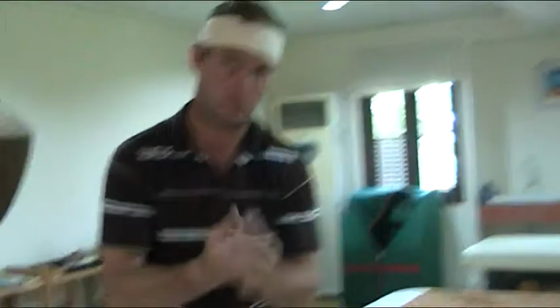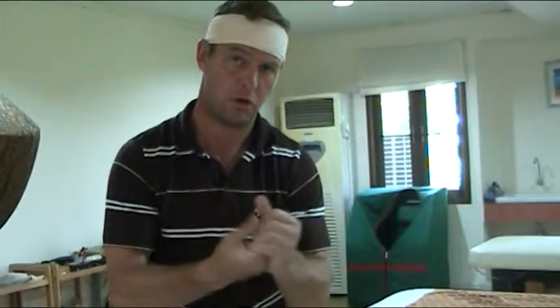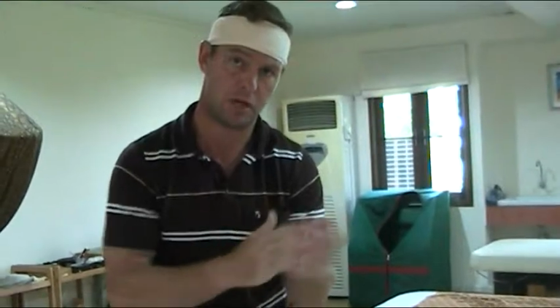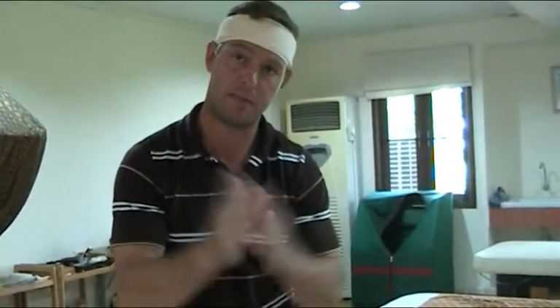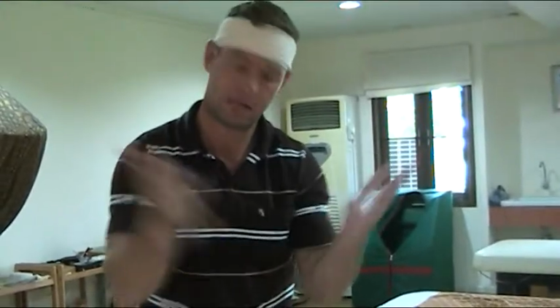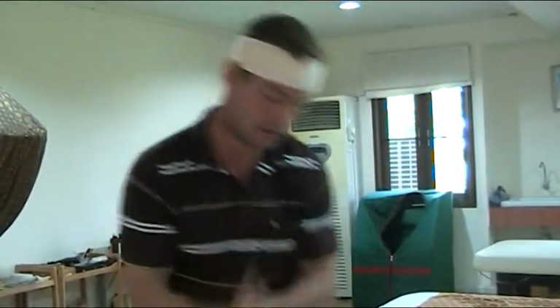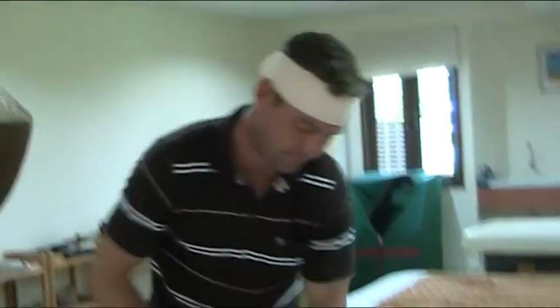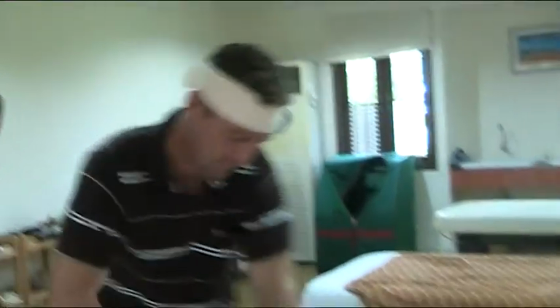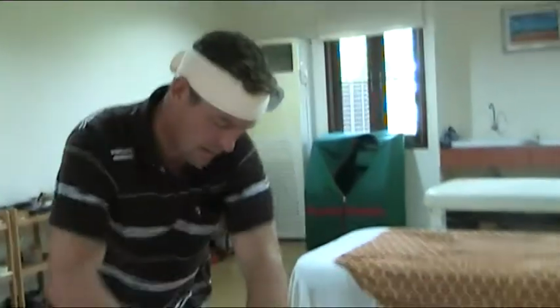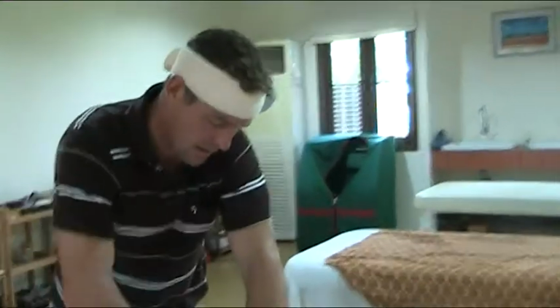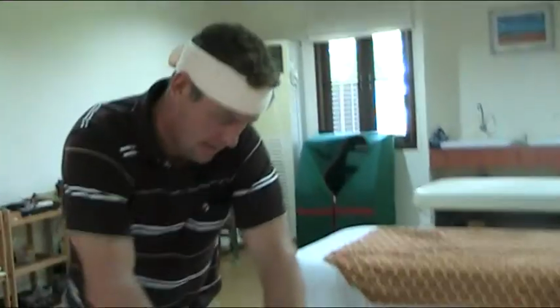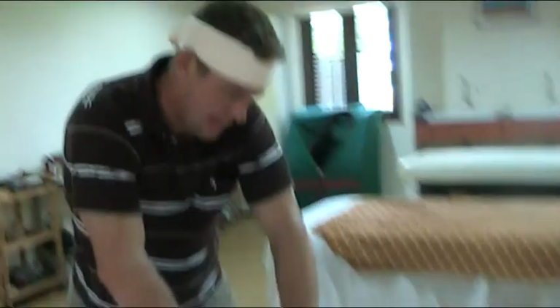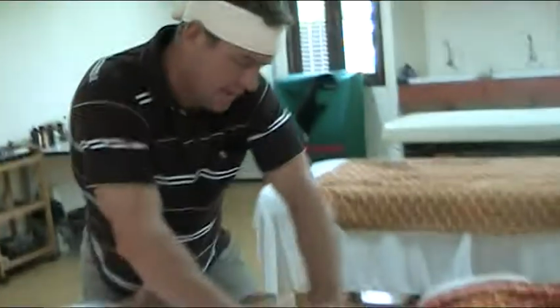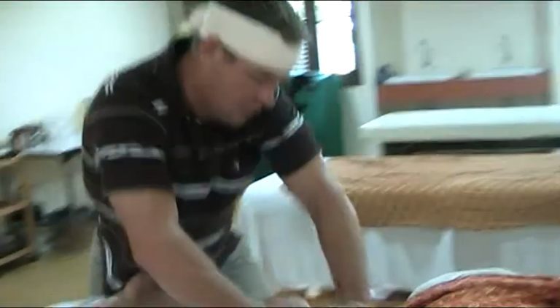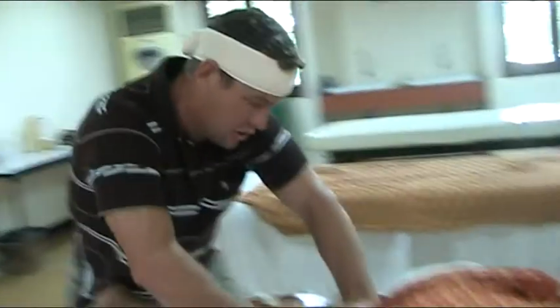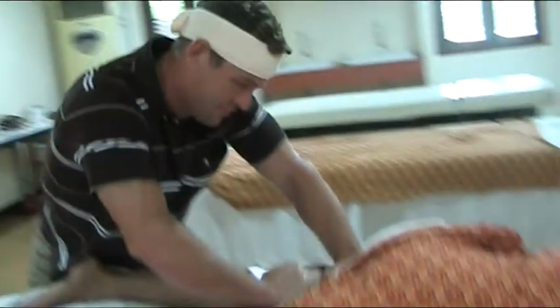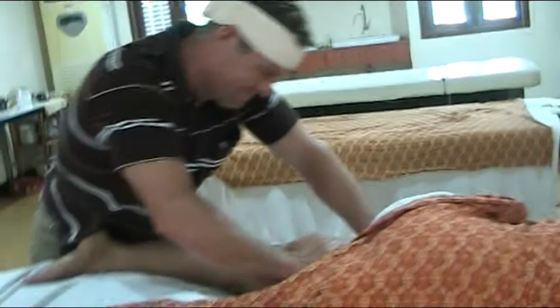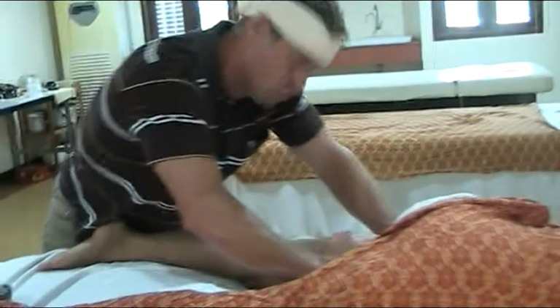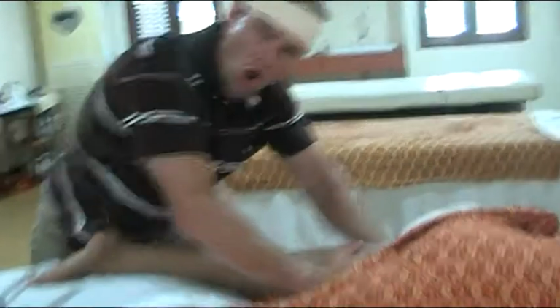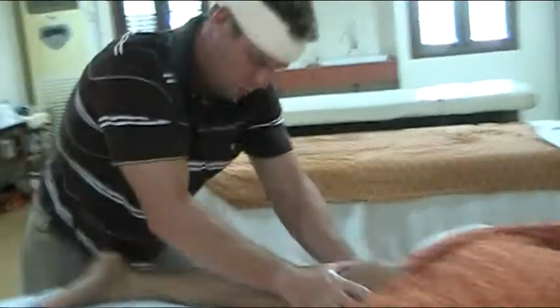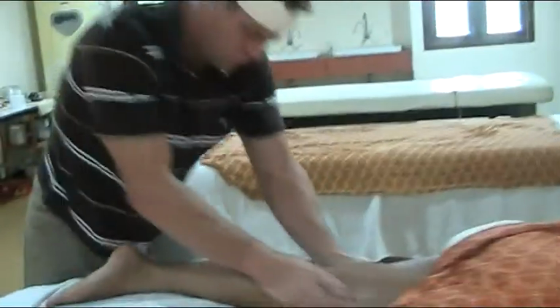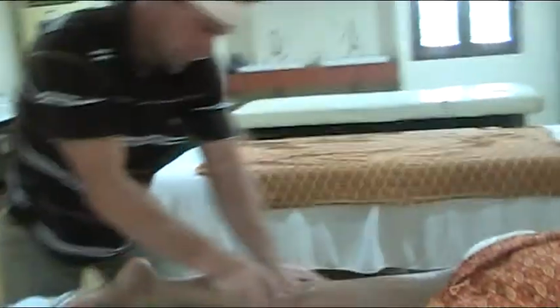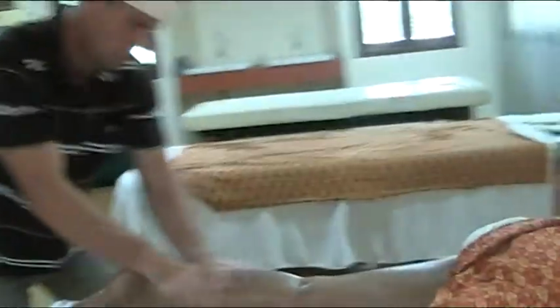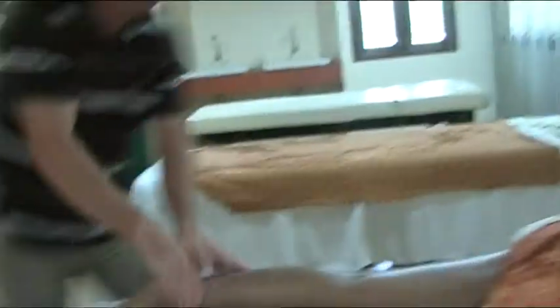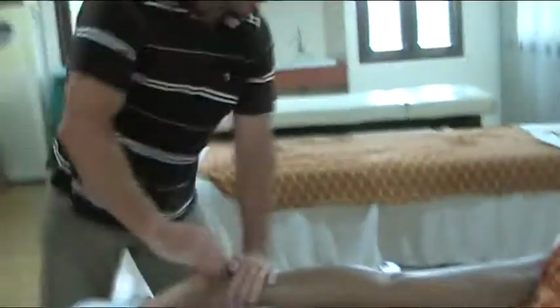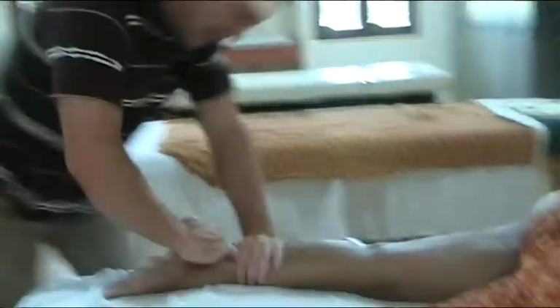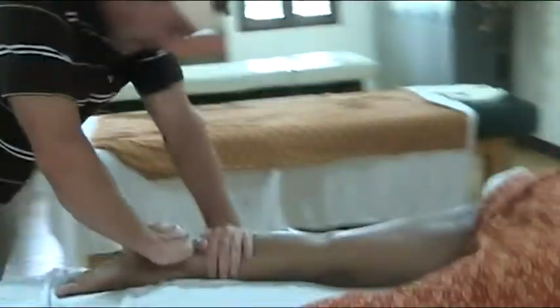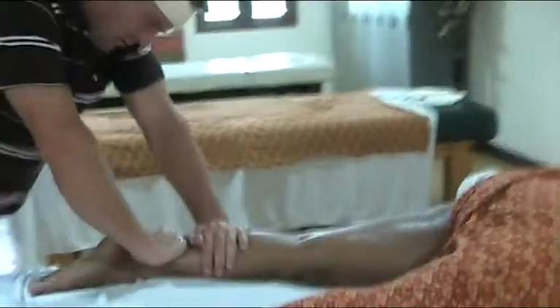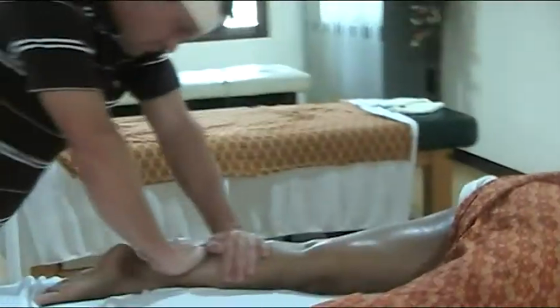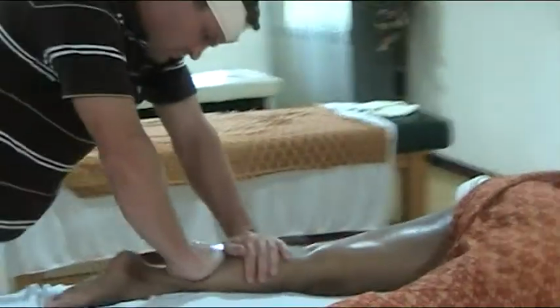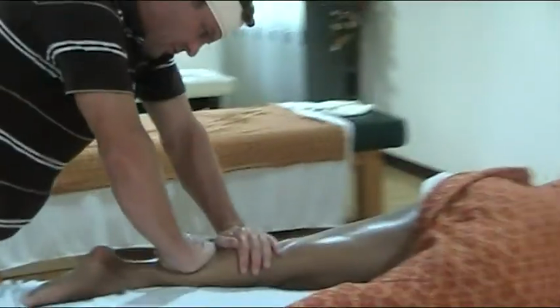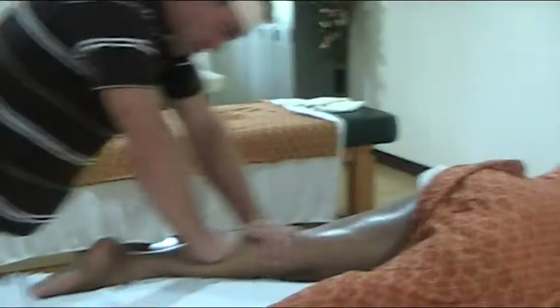Back of the leg — effleurage. Strong body weight, lean. Feels good.